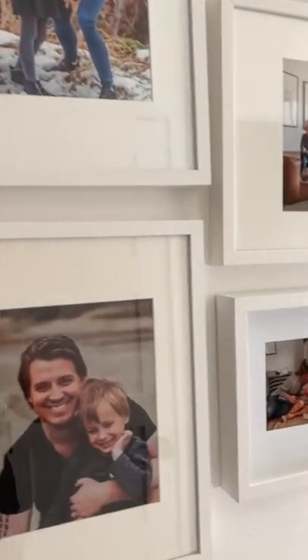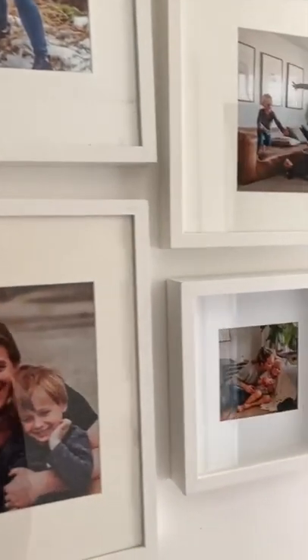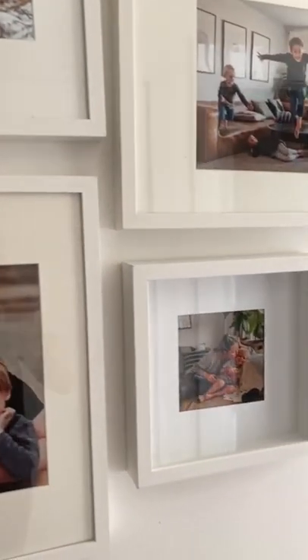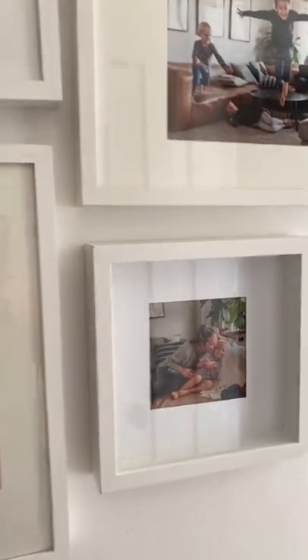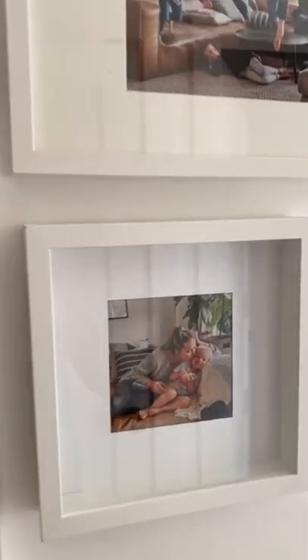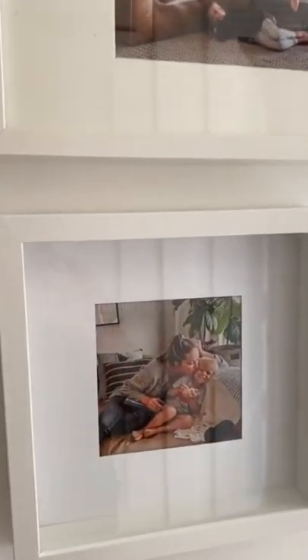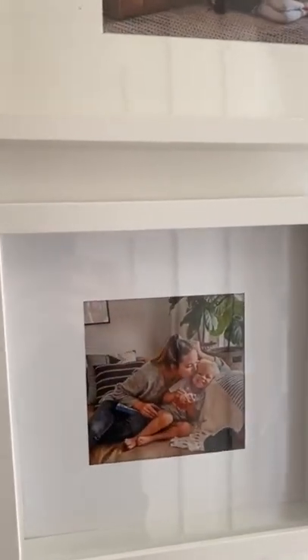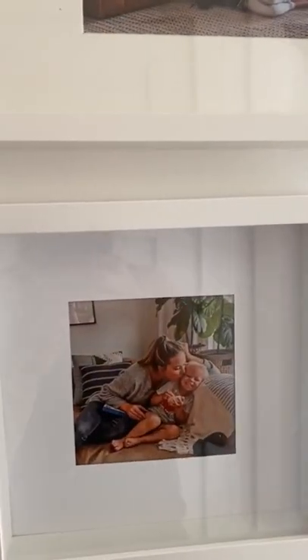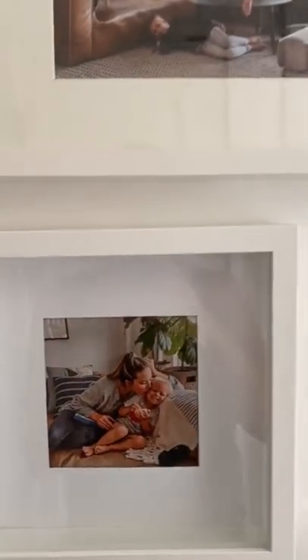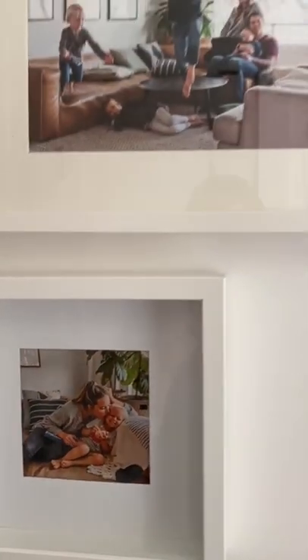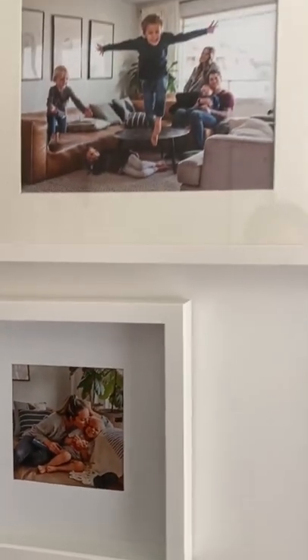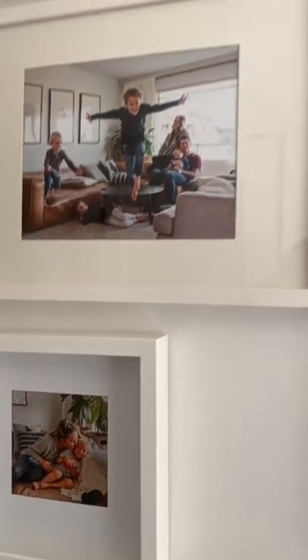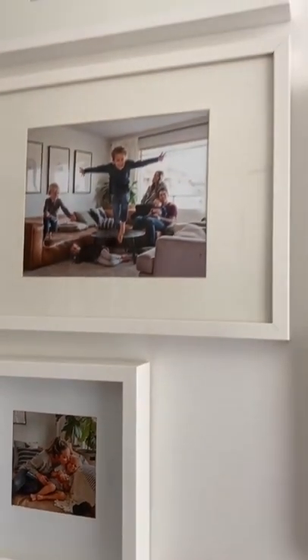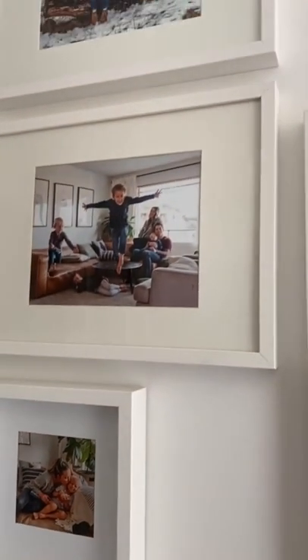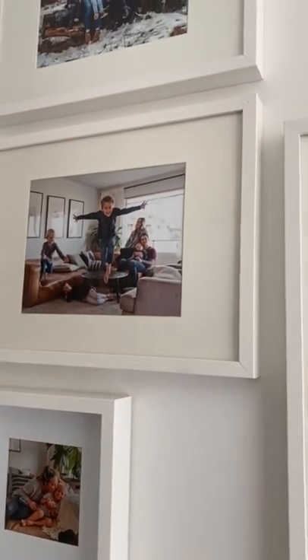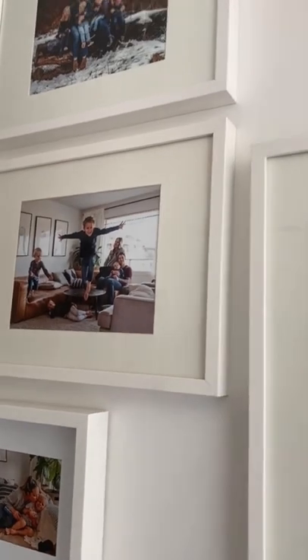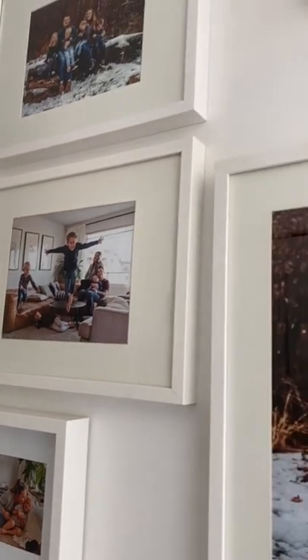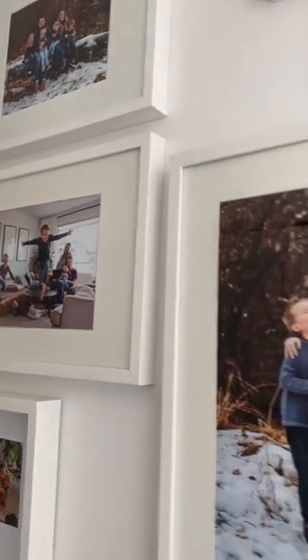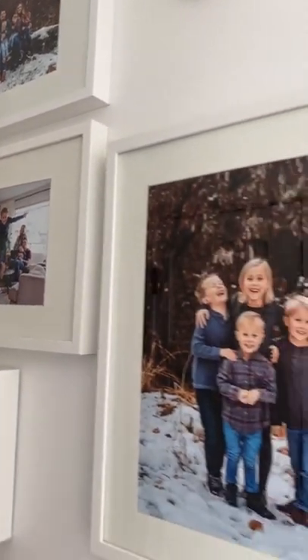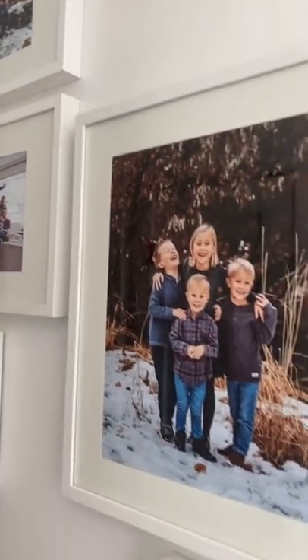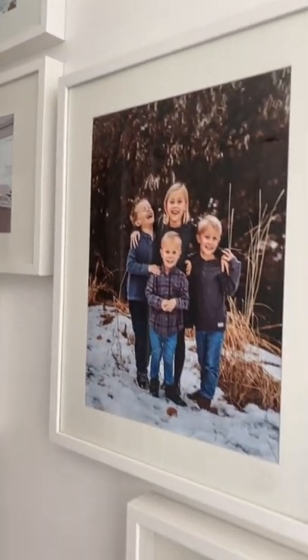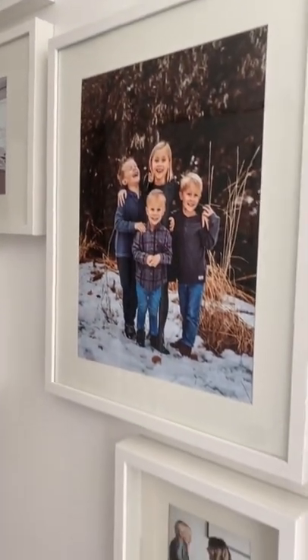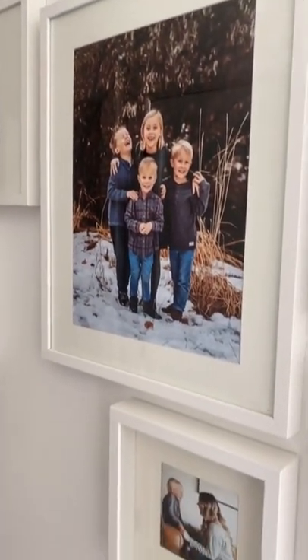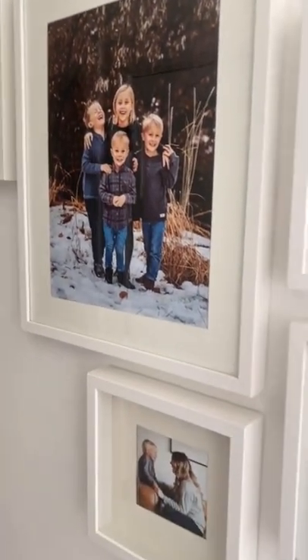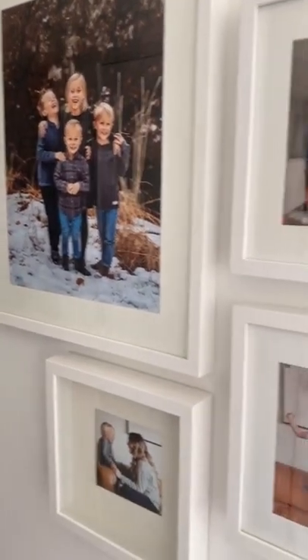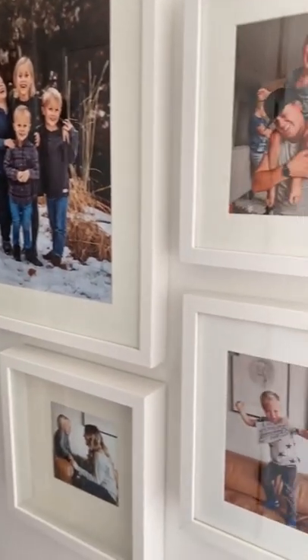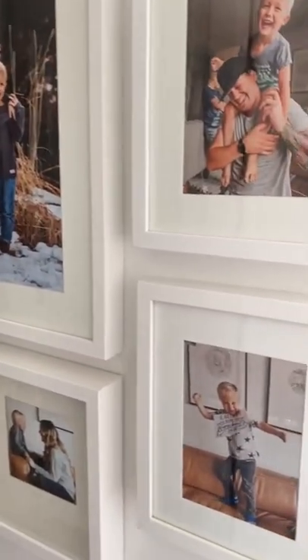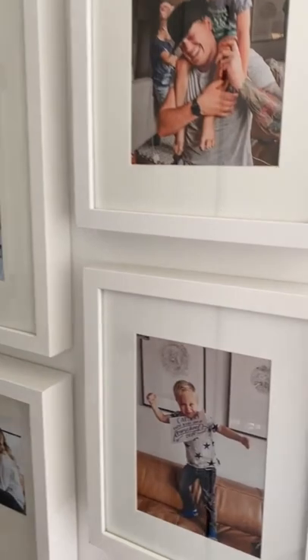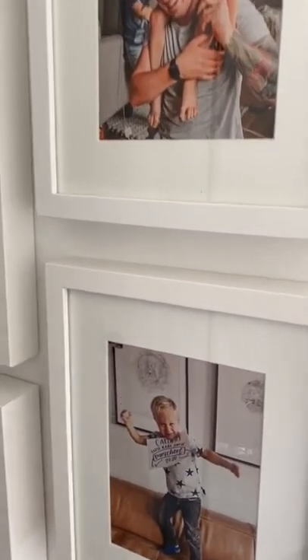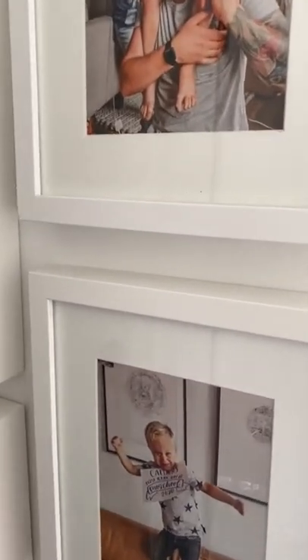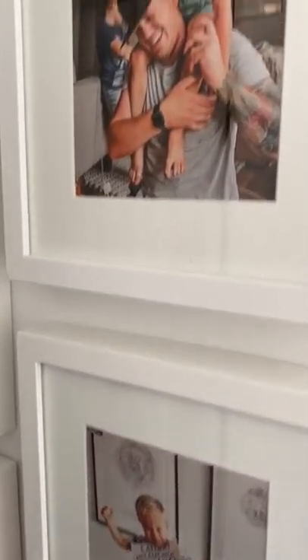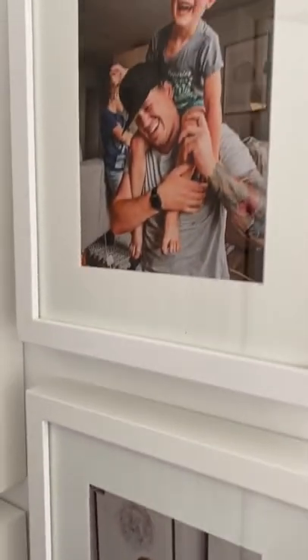Some of them are from family photo shoots and others are just from our phone of special moments that make me smile. It is the perfect place to throw a ton of family photos and have it look really intentional and just wonderful.